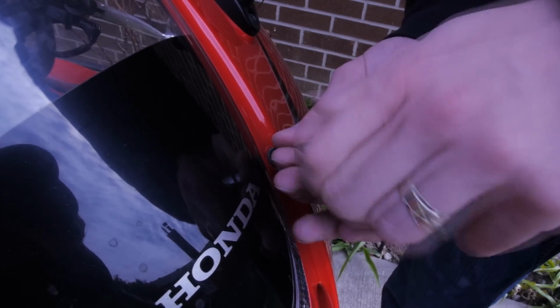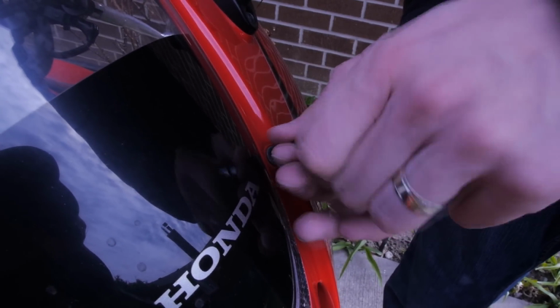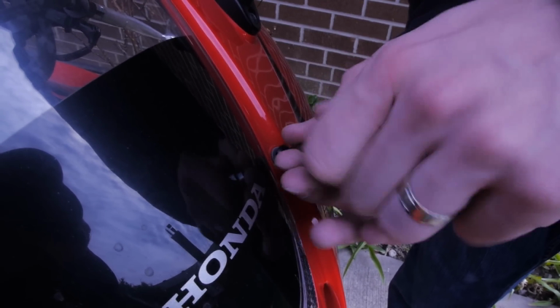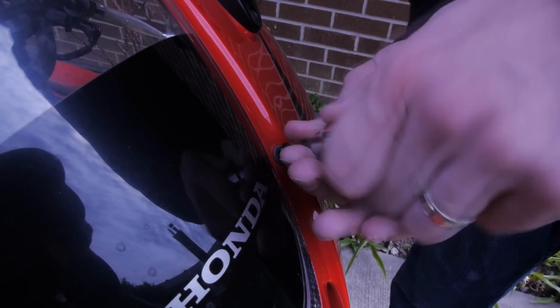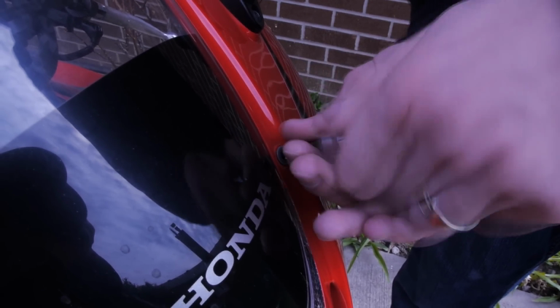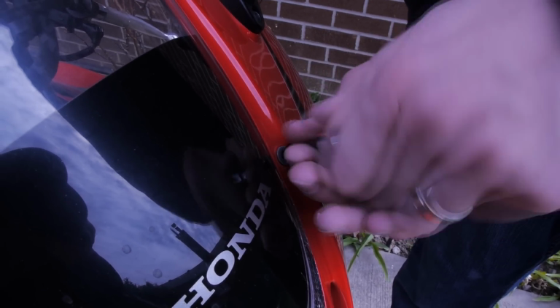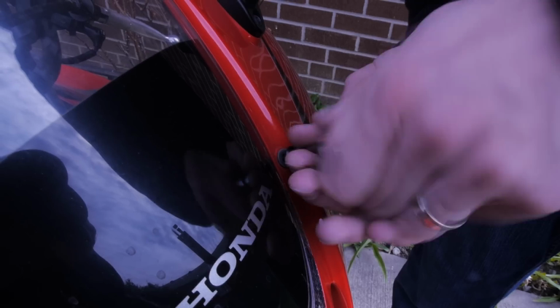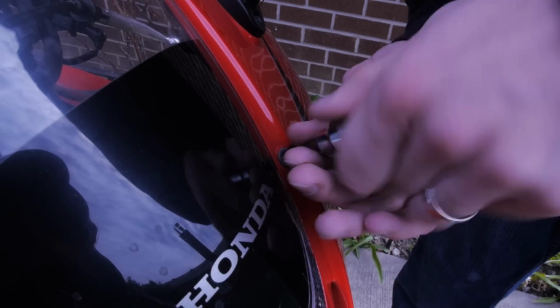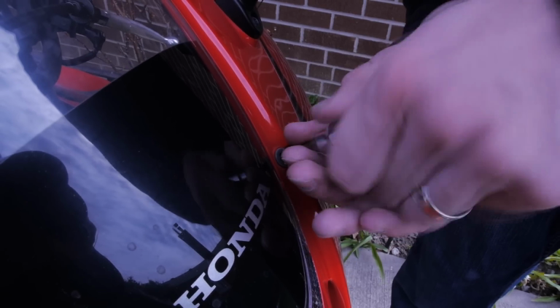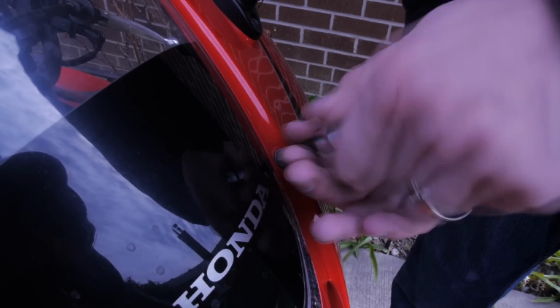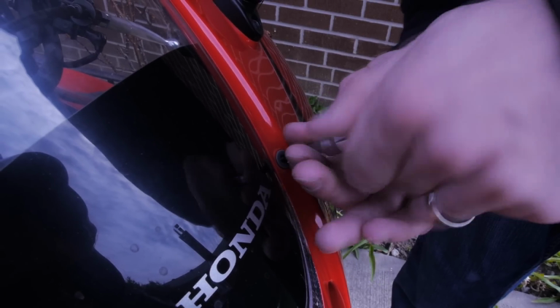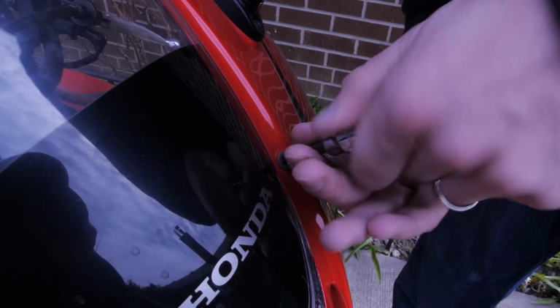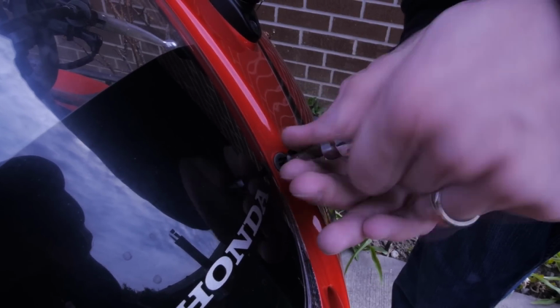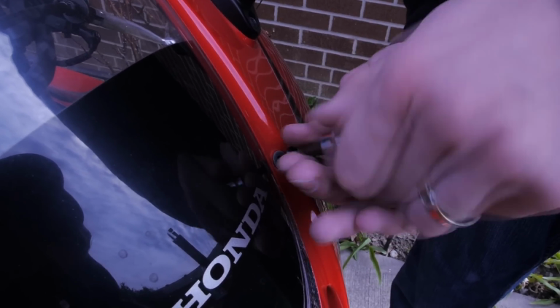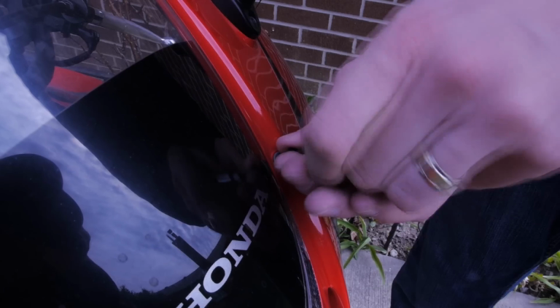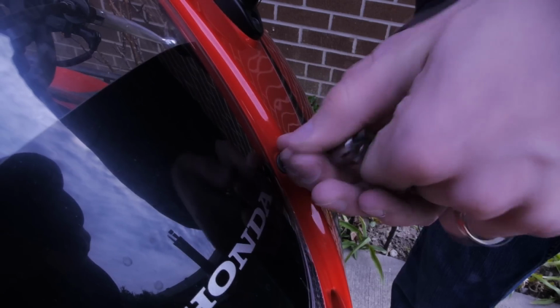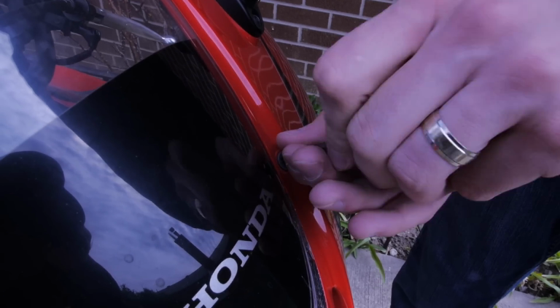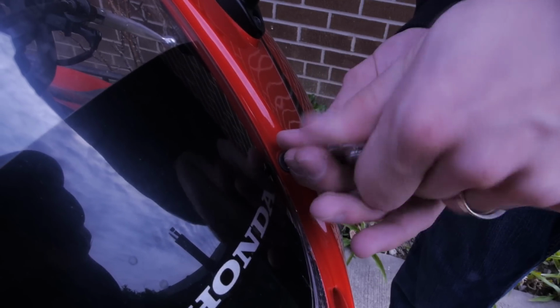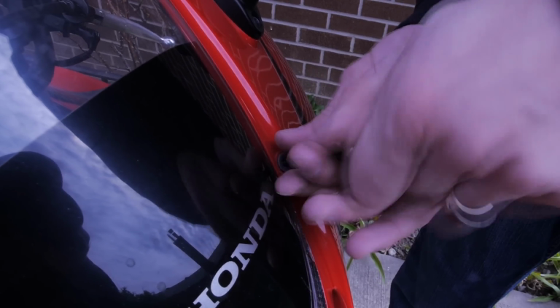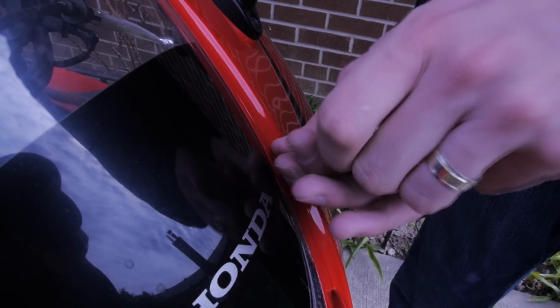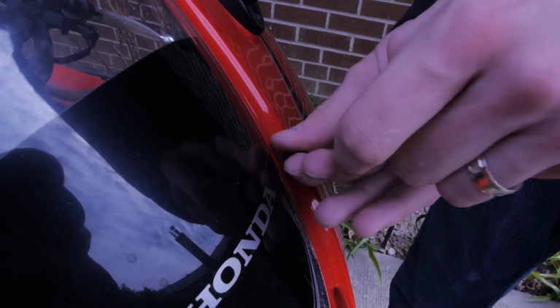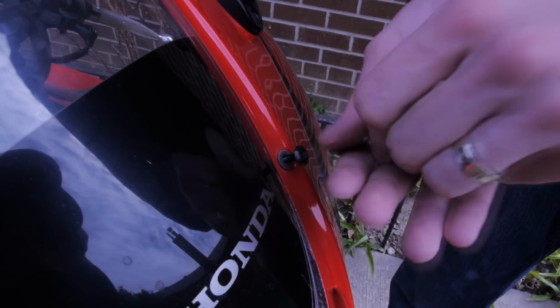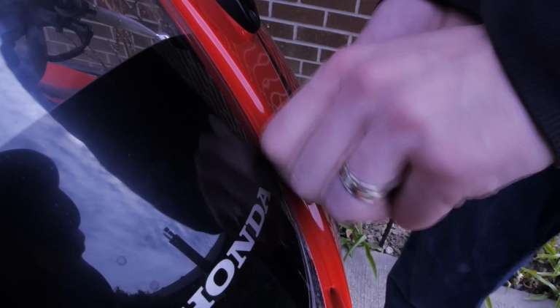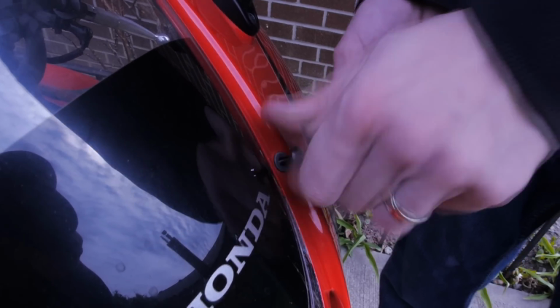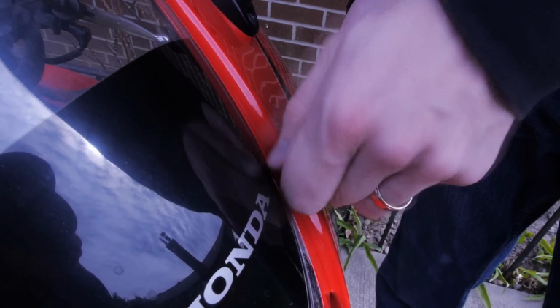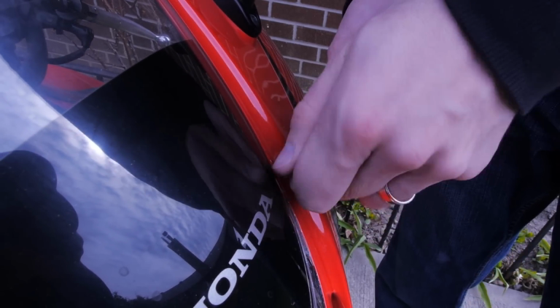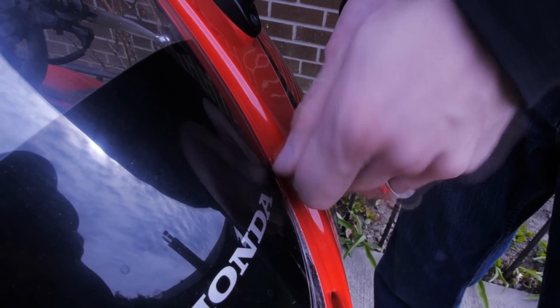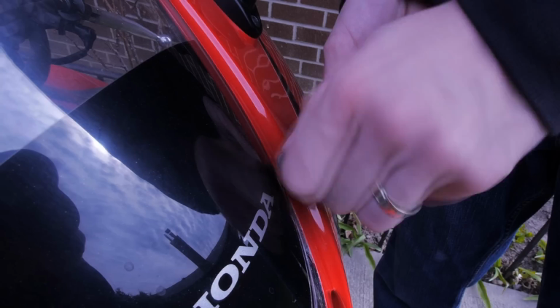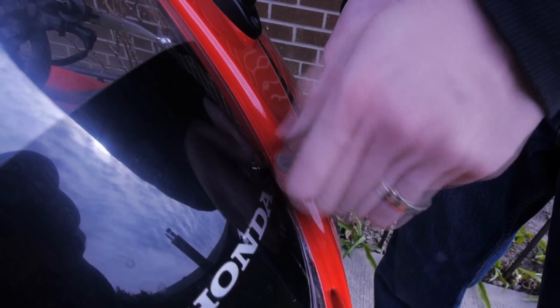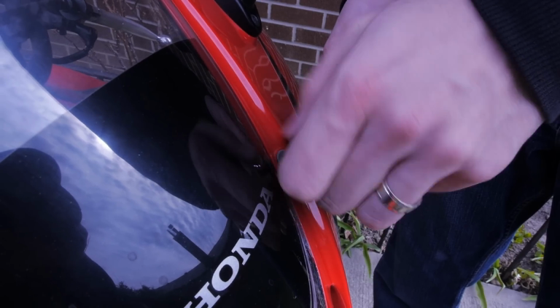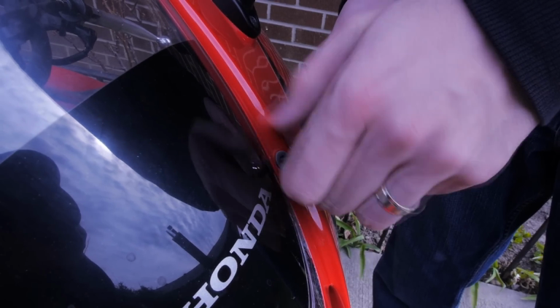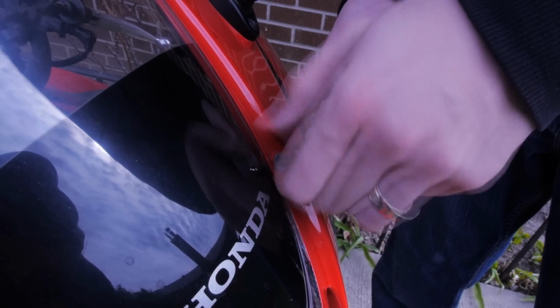Be careful unscrewing them because some of them might have washers under the screw, in between the screw and the fairing. Once you unscrew the six, you don't have to worry about the windscreen falling out because it's still locked in place — you'll have to wiggle it out, so don't worry about that.